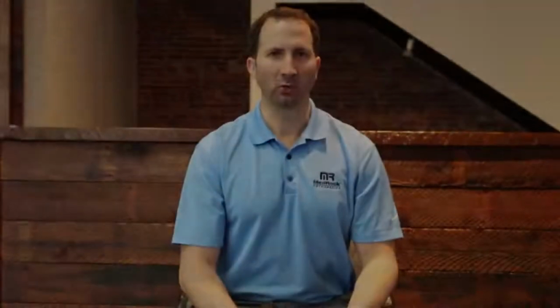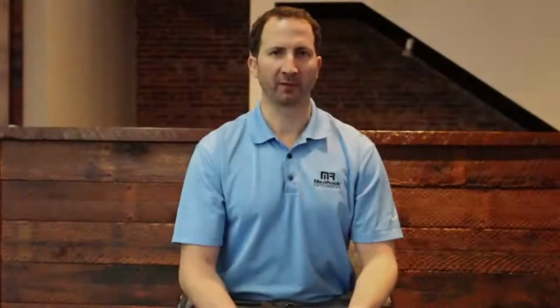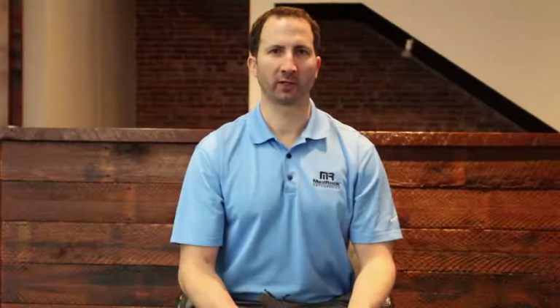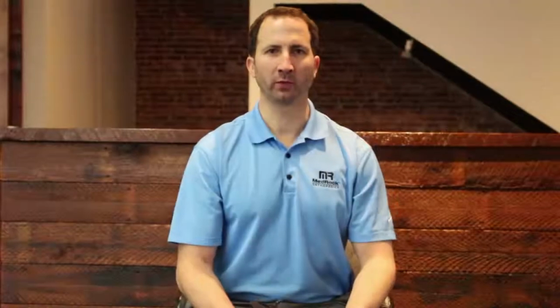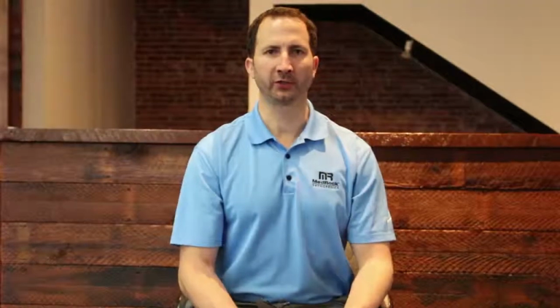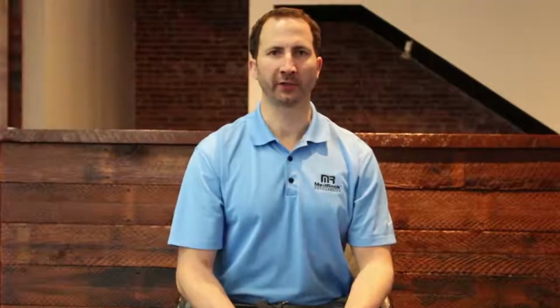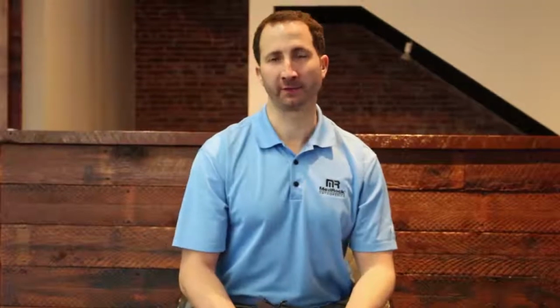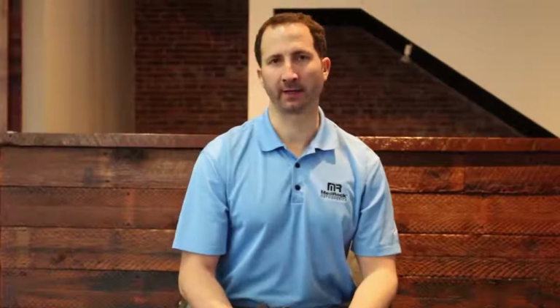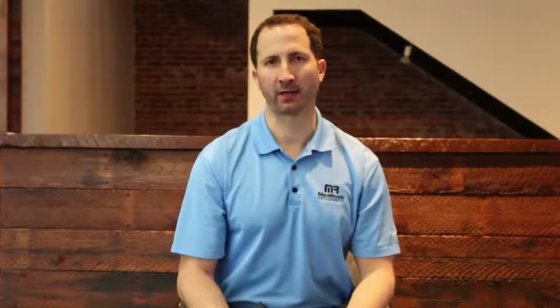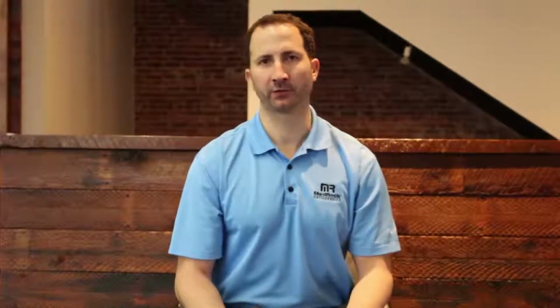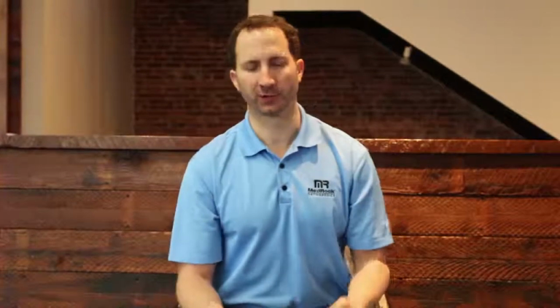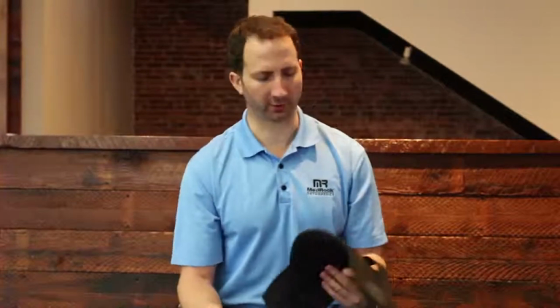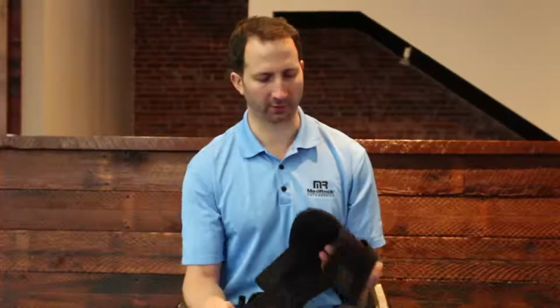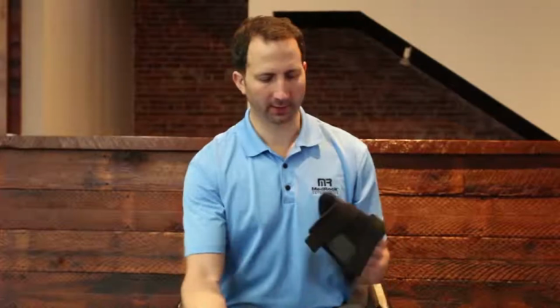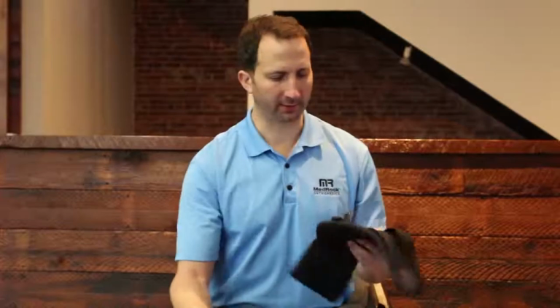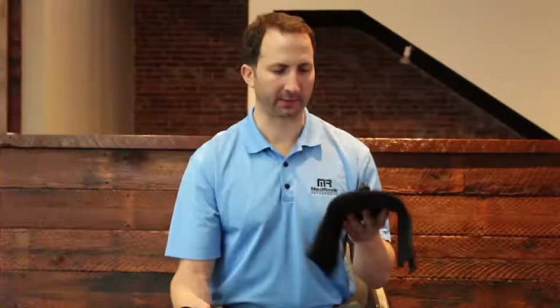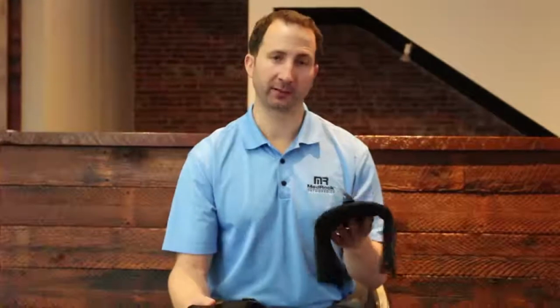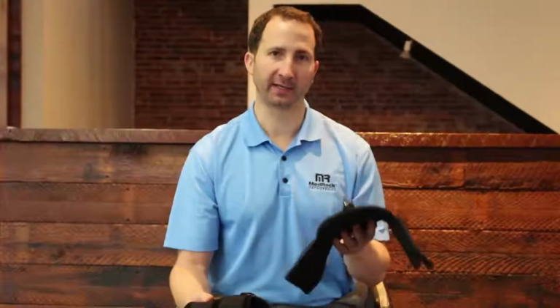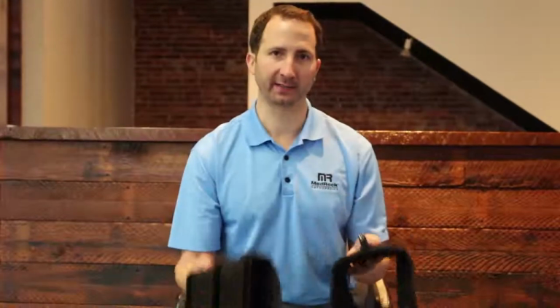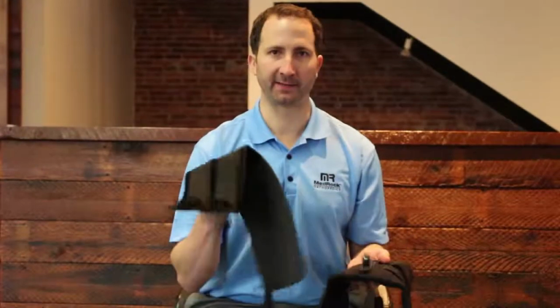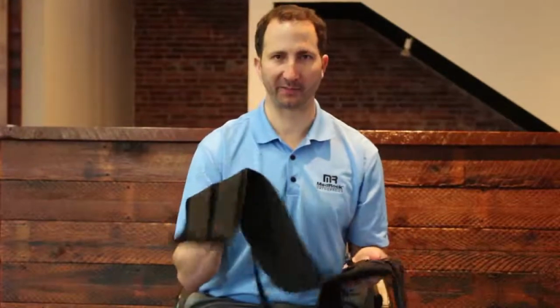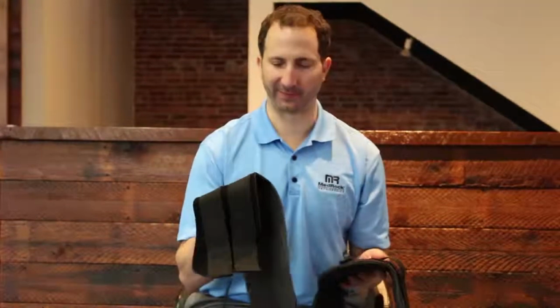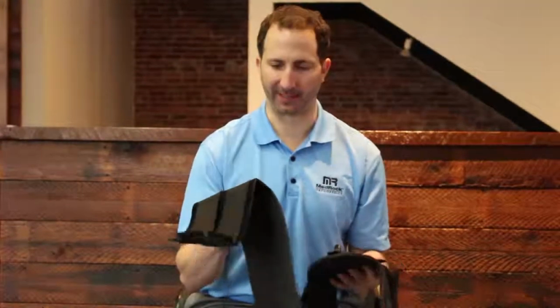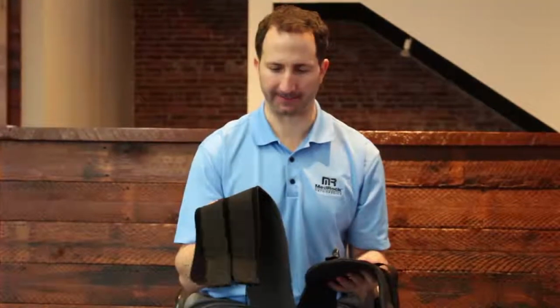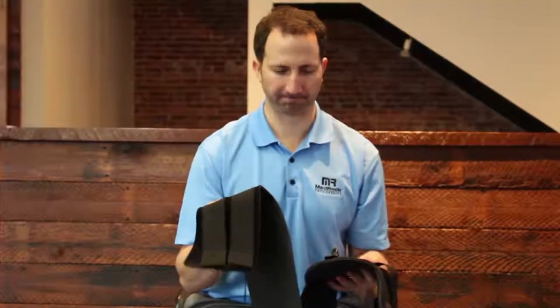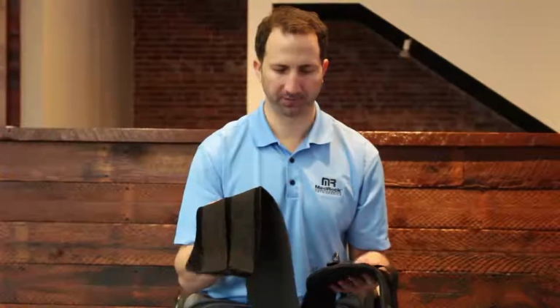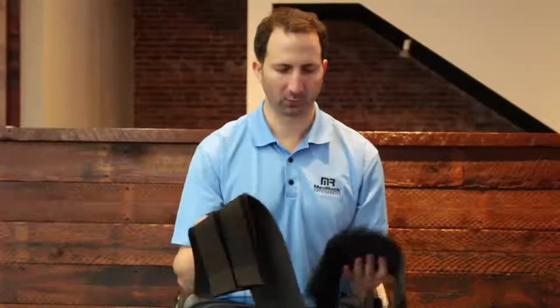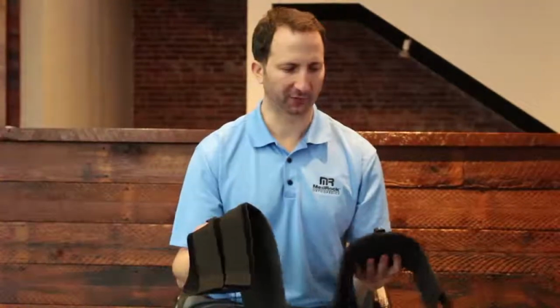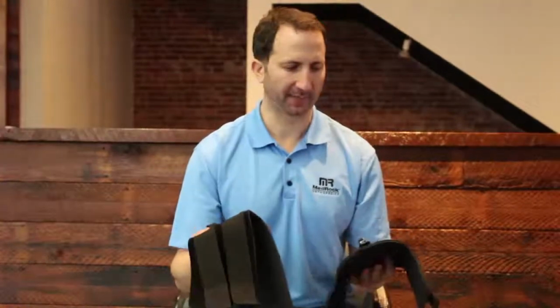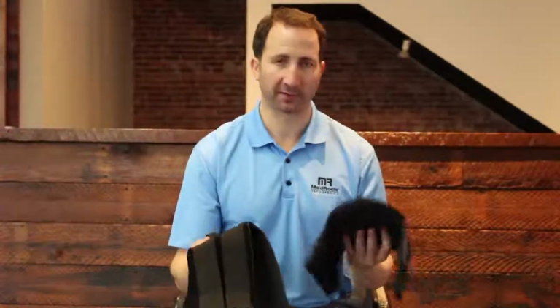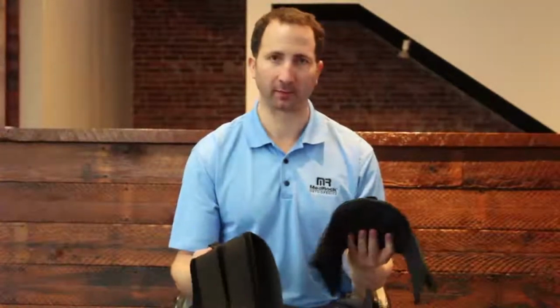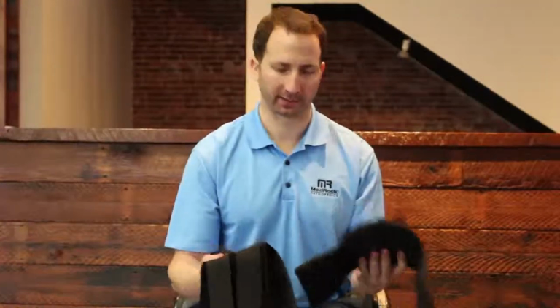Welcome everyone. In this video we're going to show you how to secure the ankle binding and the above-the-knee binding. We'll start by putting on the ankle binding.